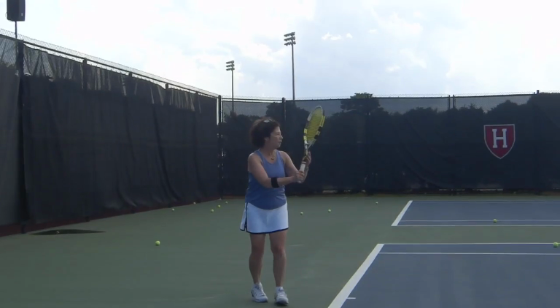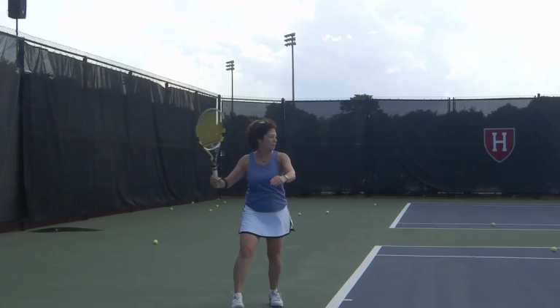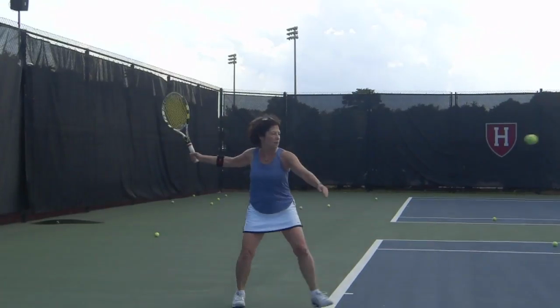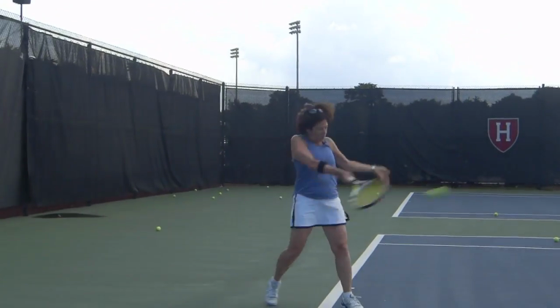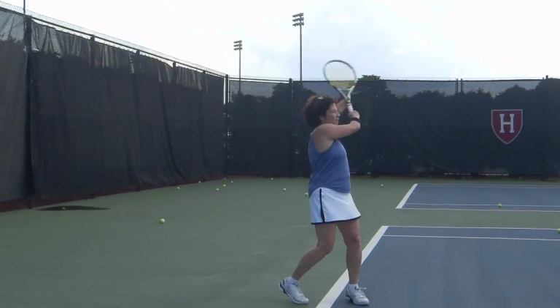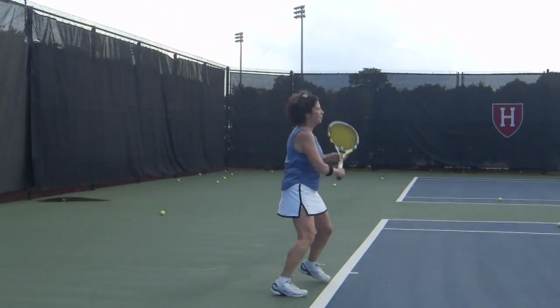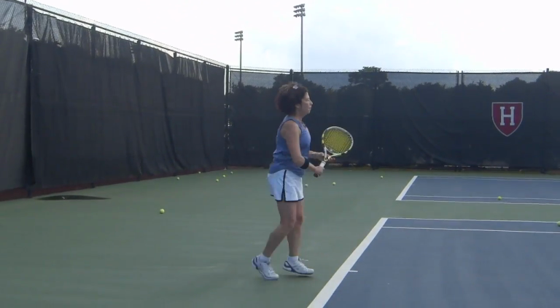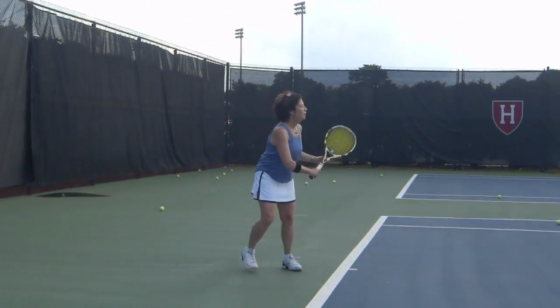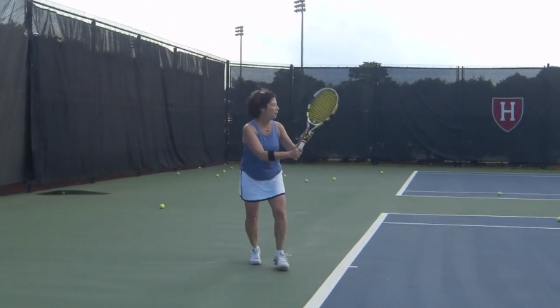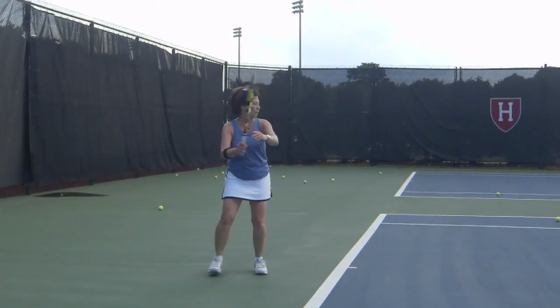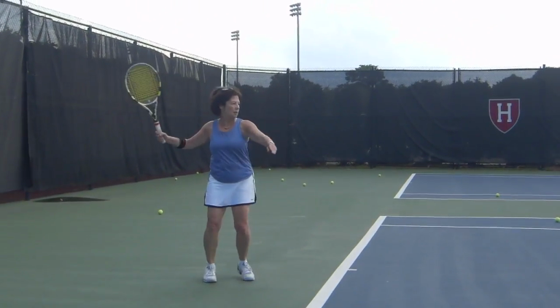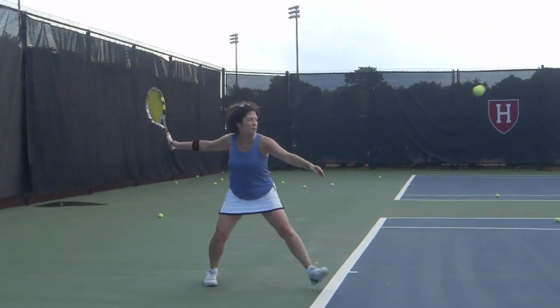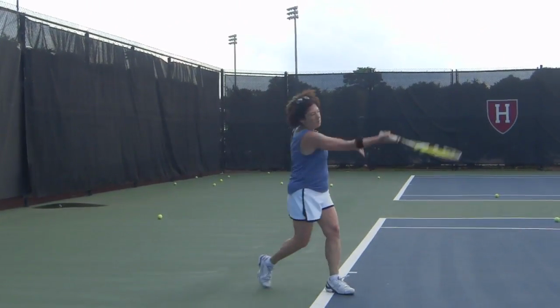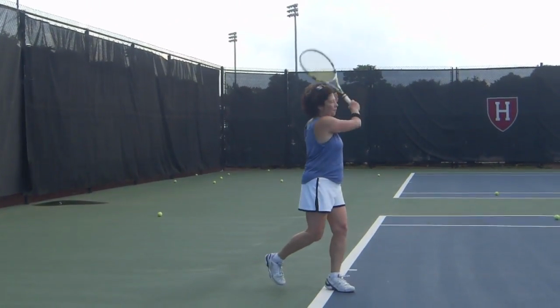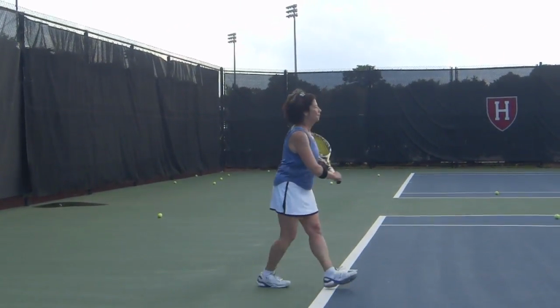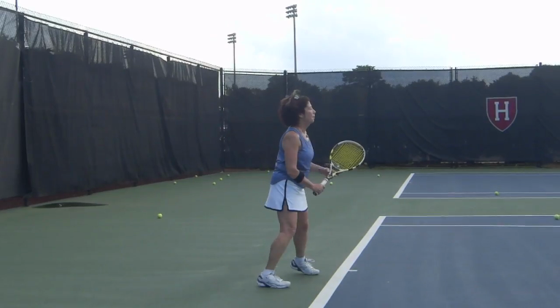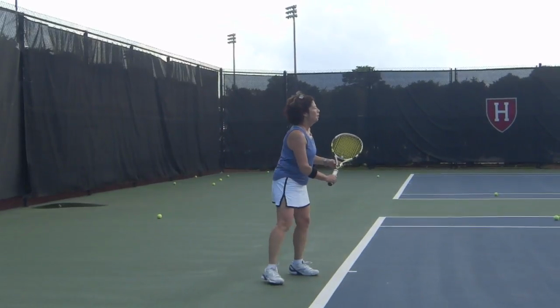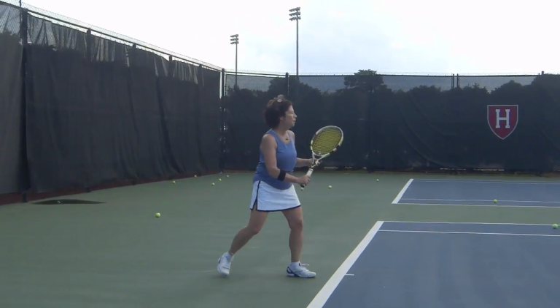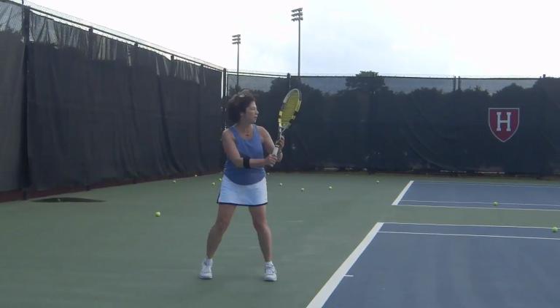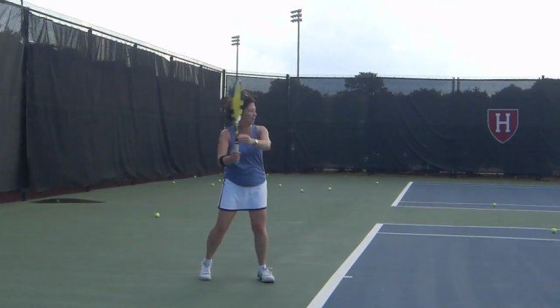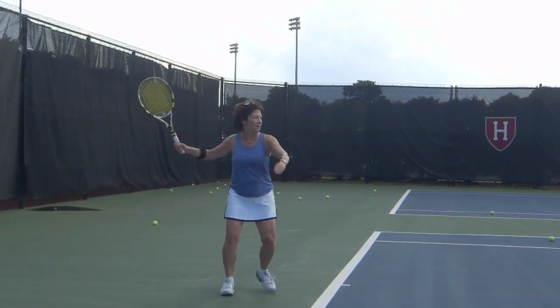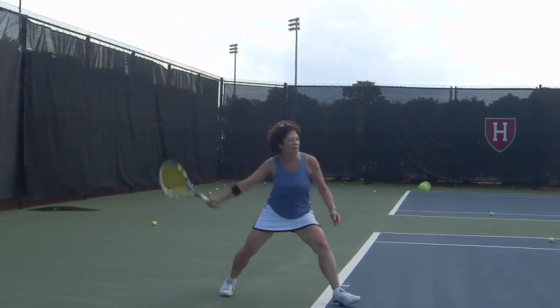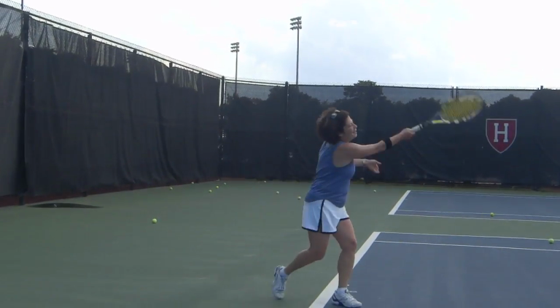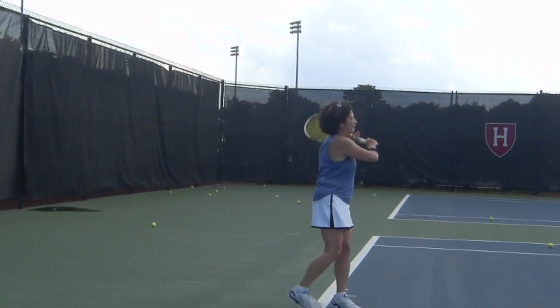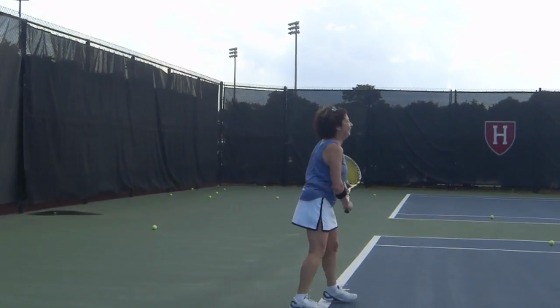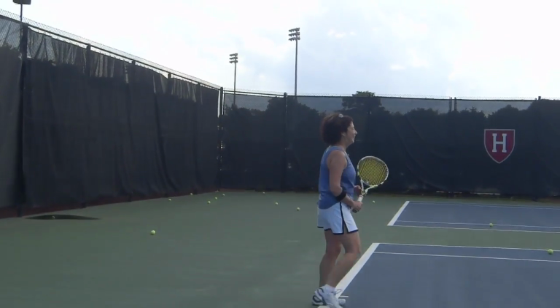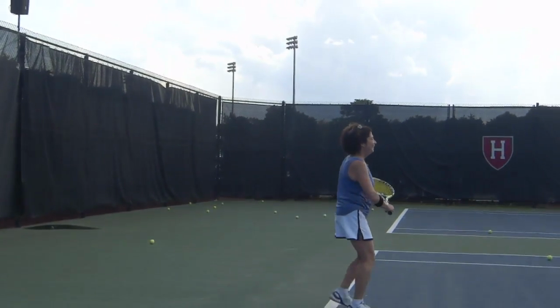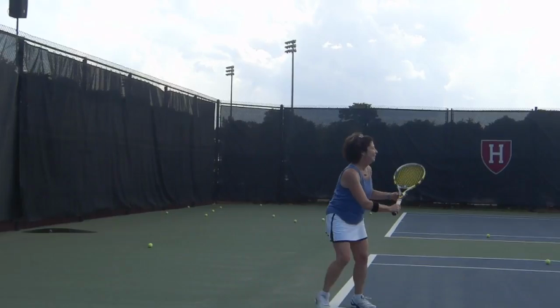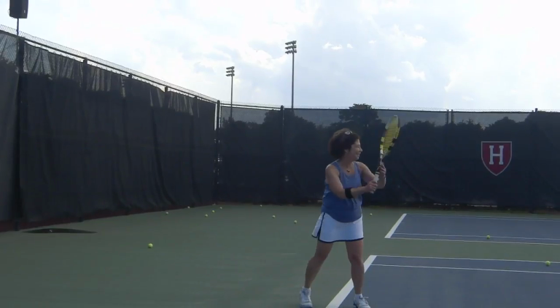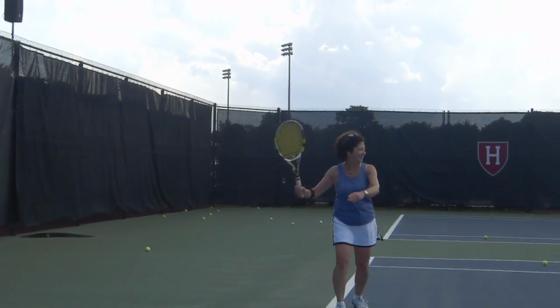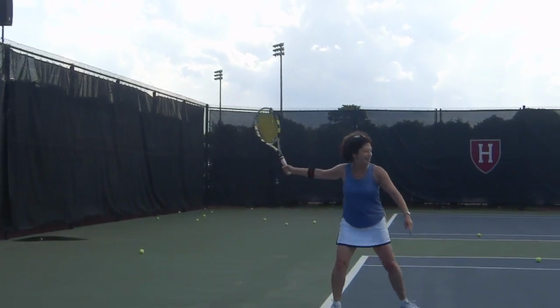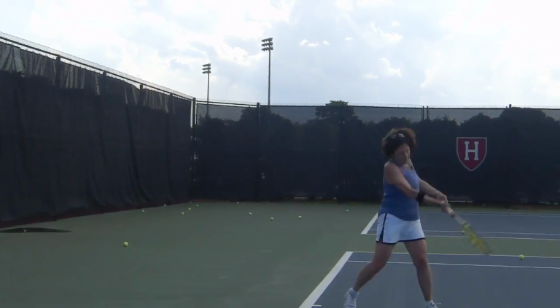Here we see in regular speed and it is a much better stroke when you look at it. We still want those hands working a little more together and a little more loading on the back leg. Thank you for coming in and good luck with your forehand.